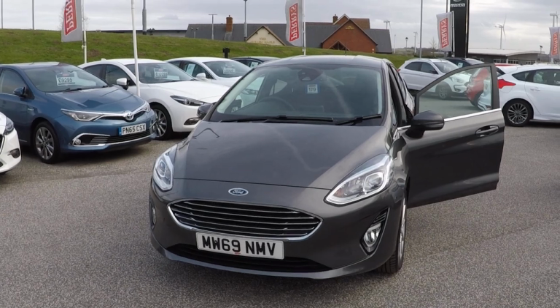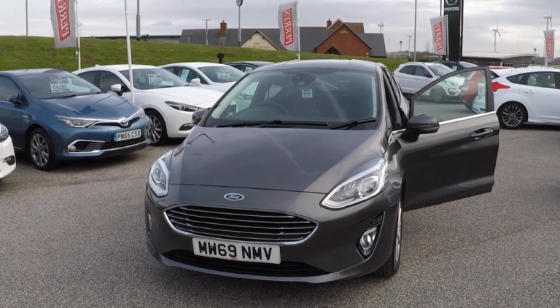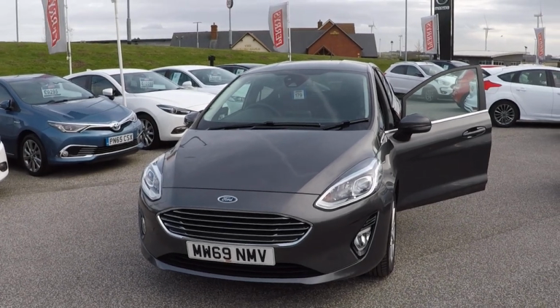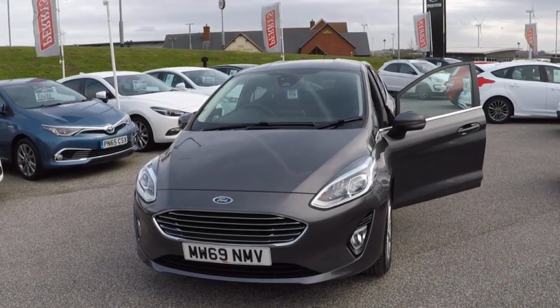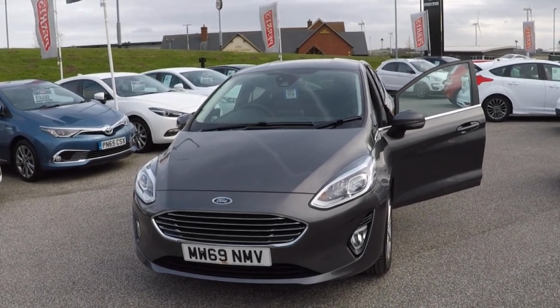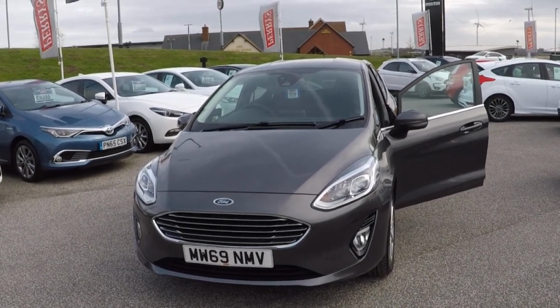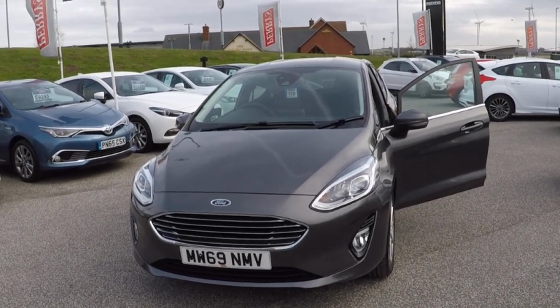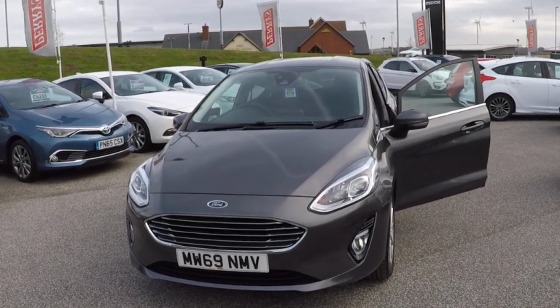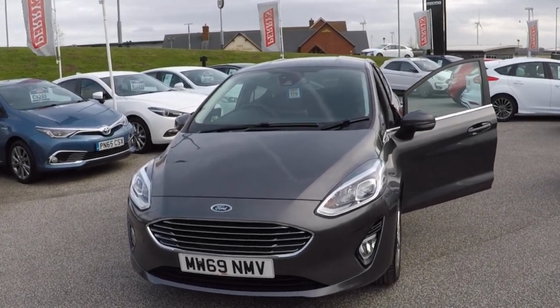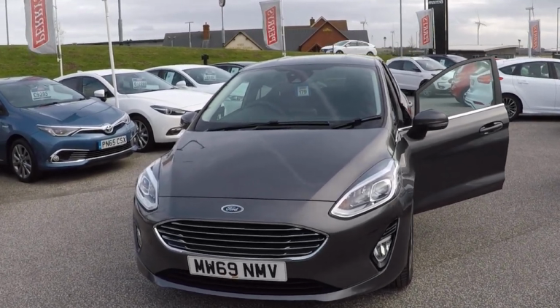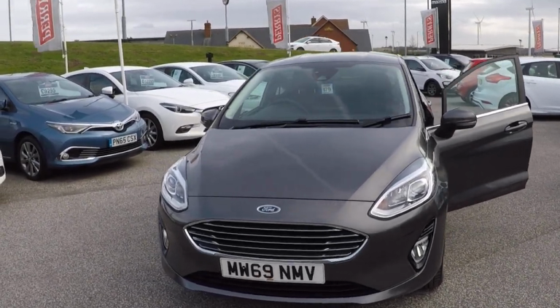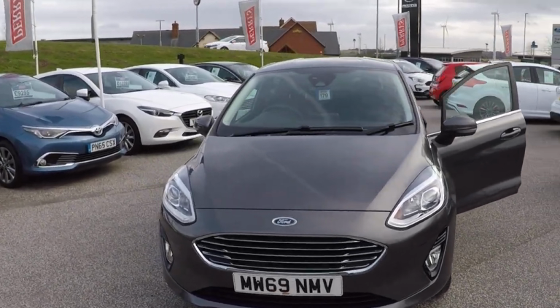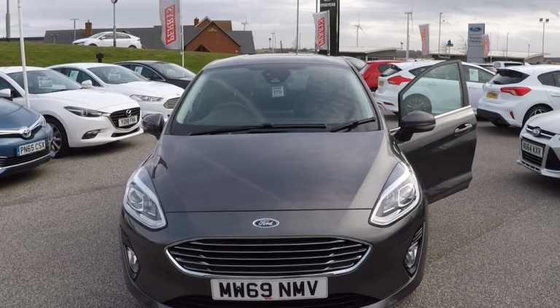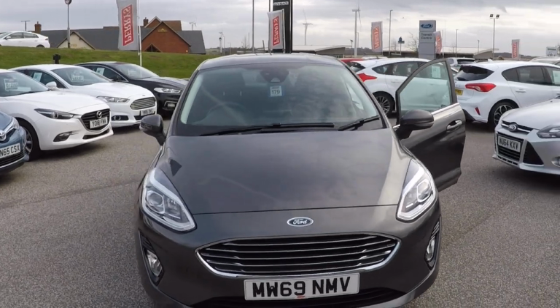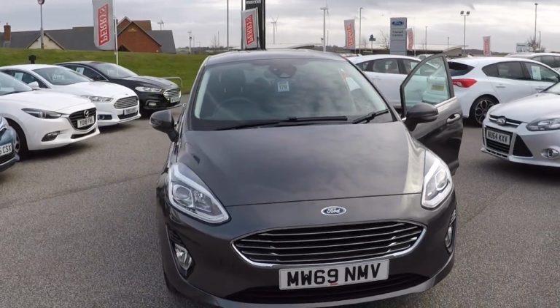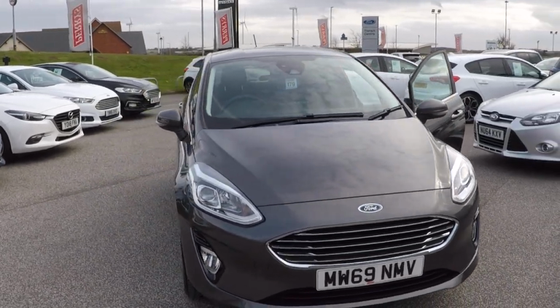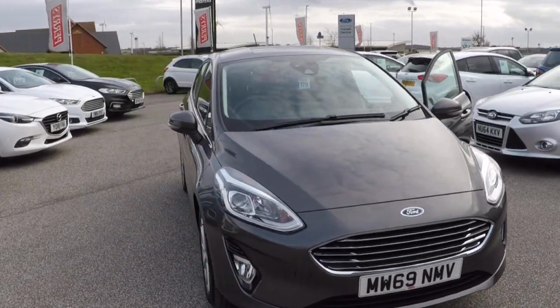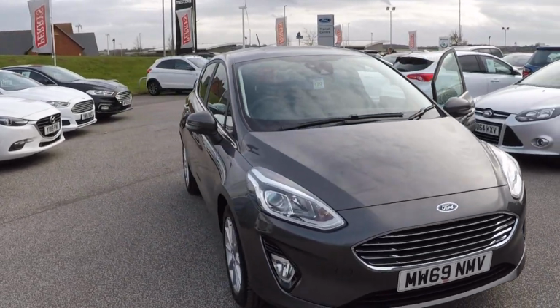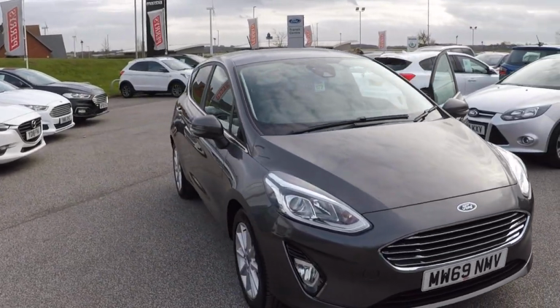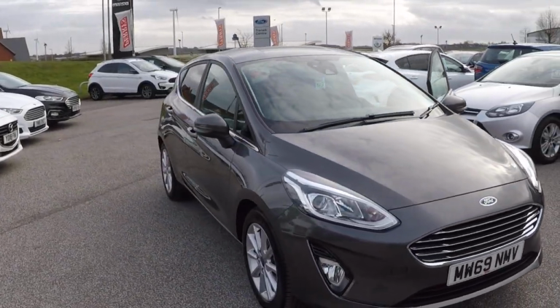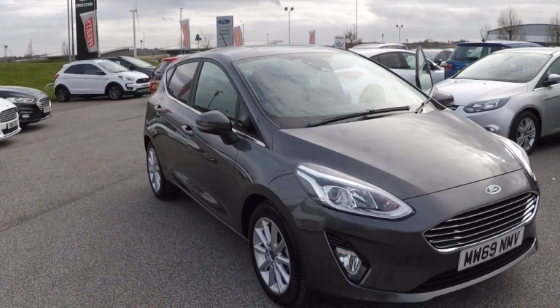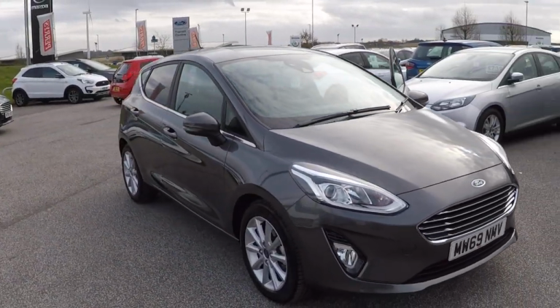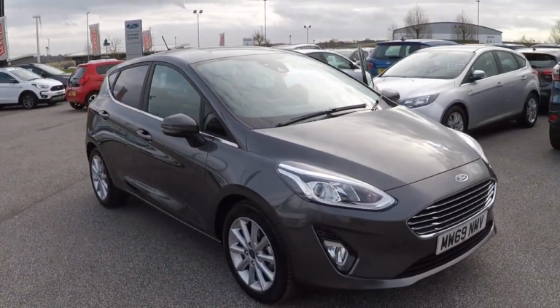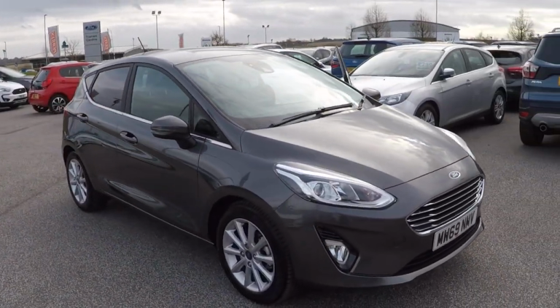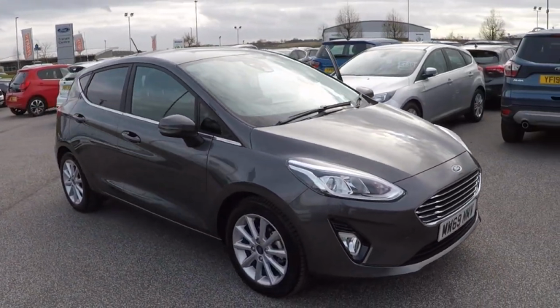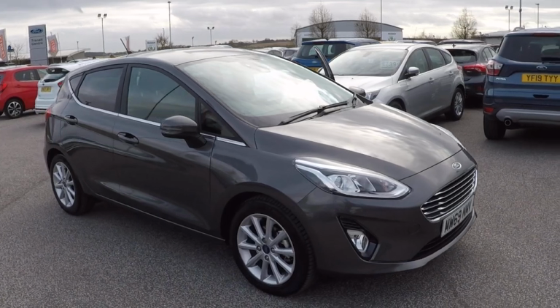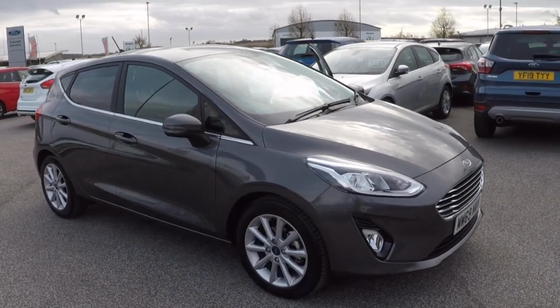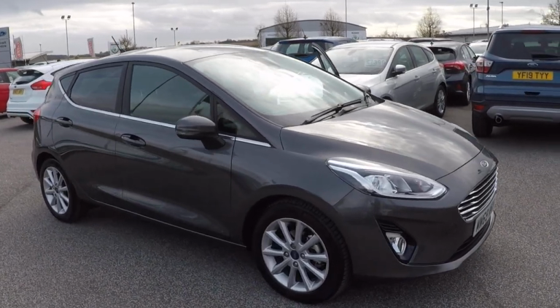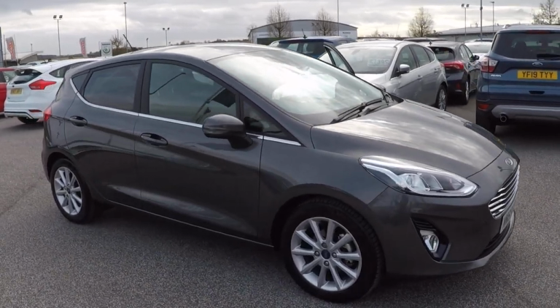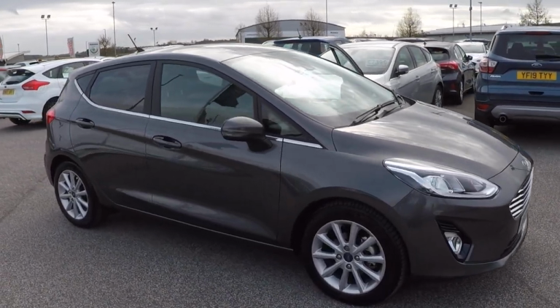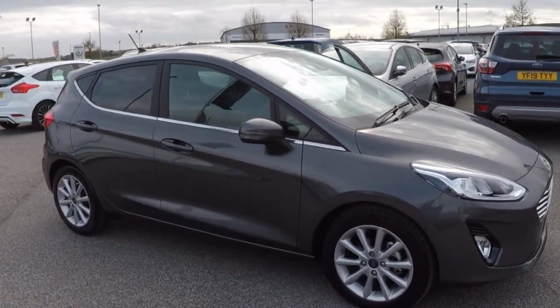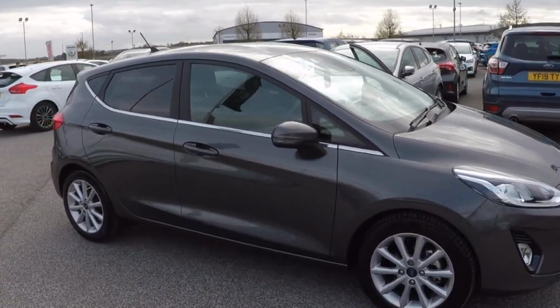Hello and a very warm welcome from all the used car team here at Perry's Mansfield. I'm Mark Hayes, today's walk around video. It's this 2019 Ford Fiesta, finished in magnetic grey. It's a 1 litre EcoBoost Titanium 5 door.